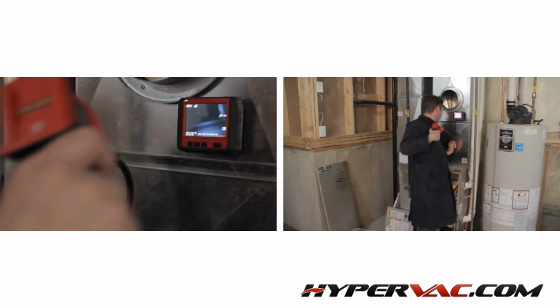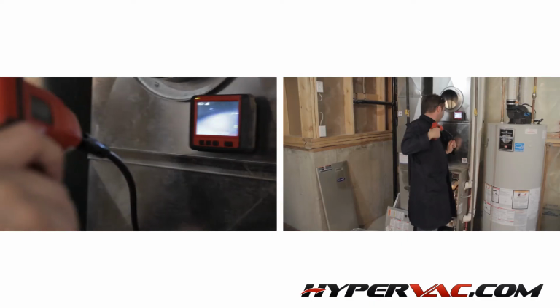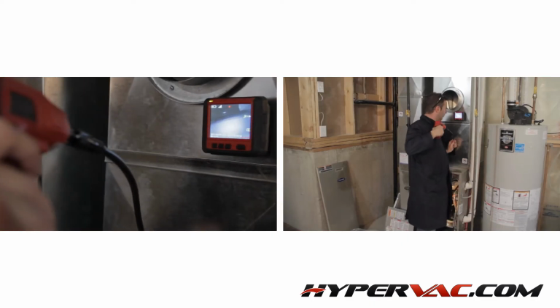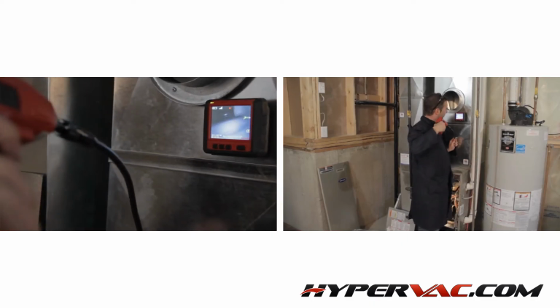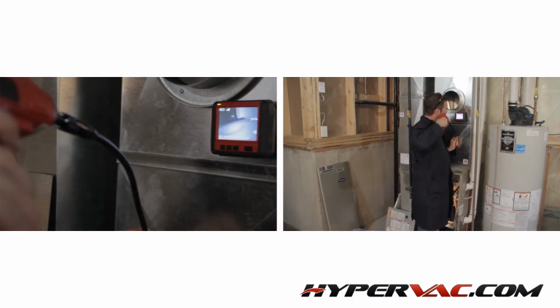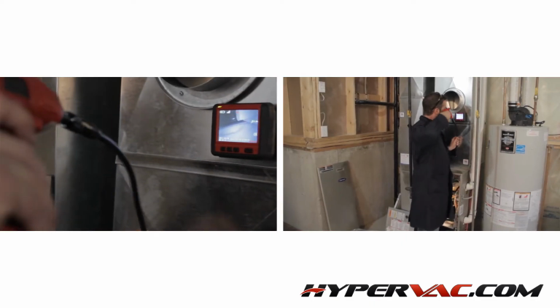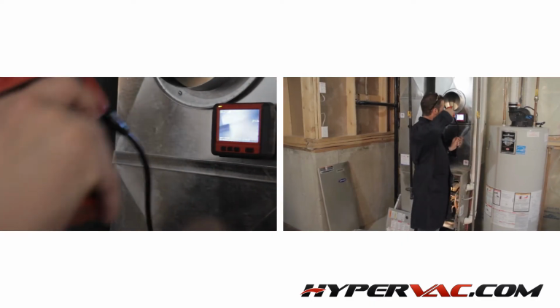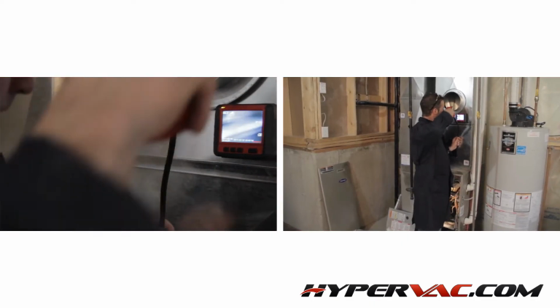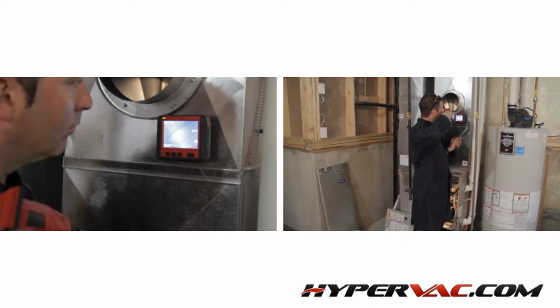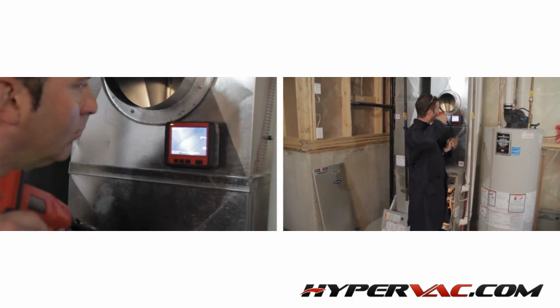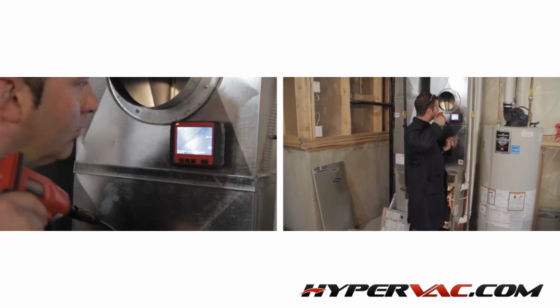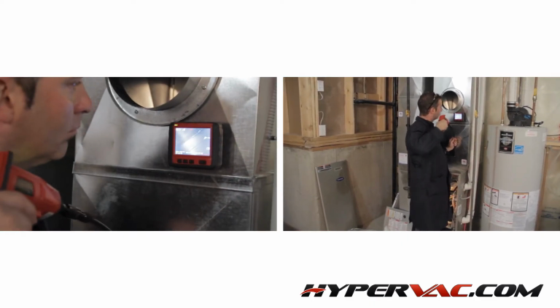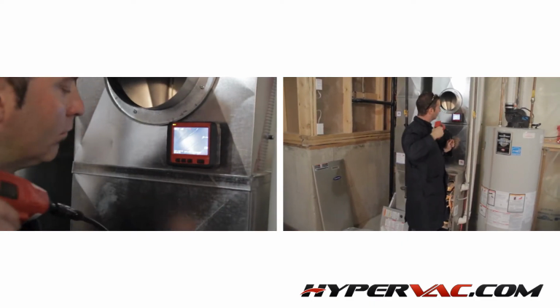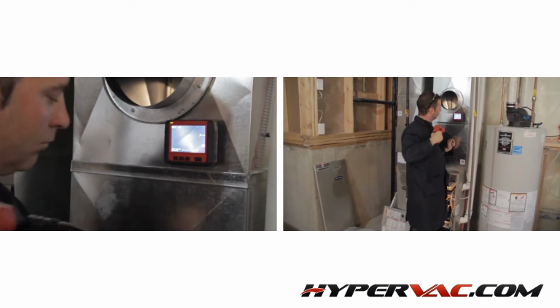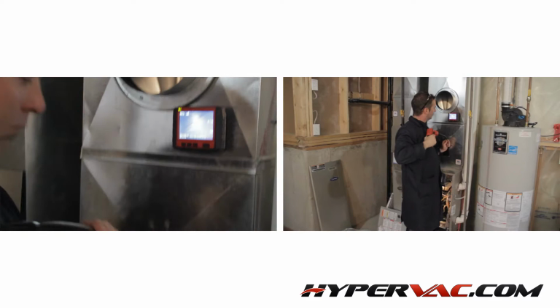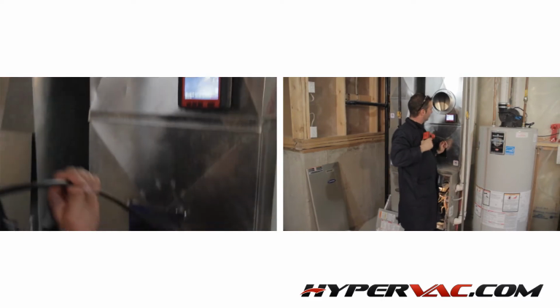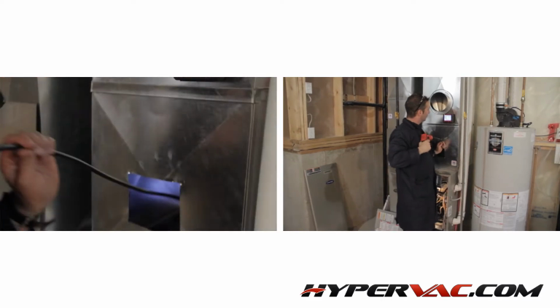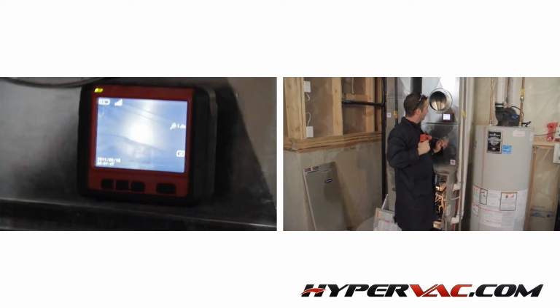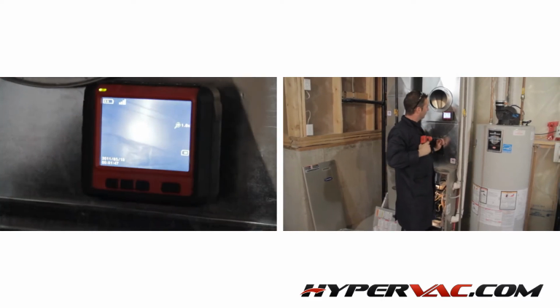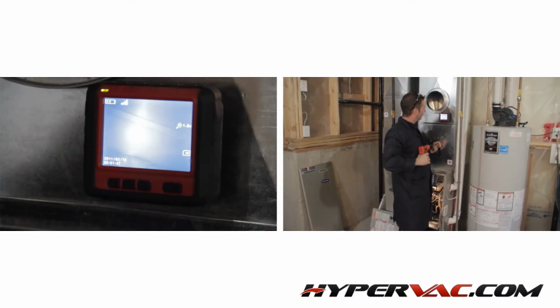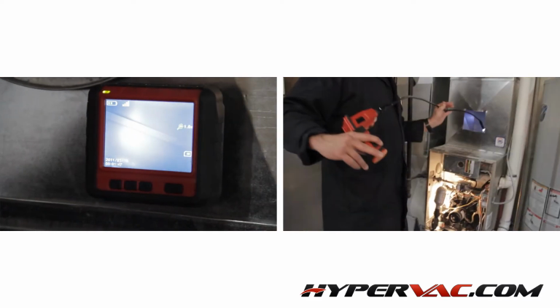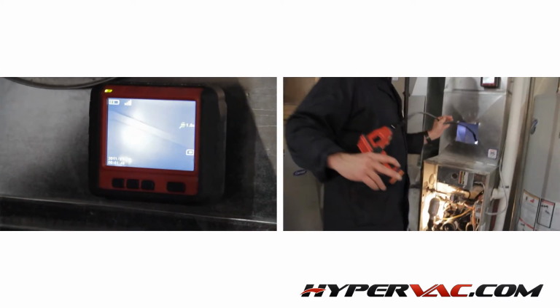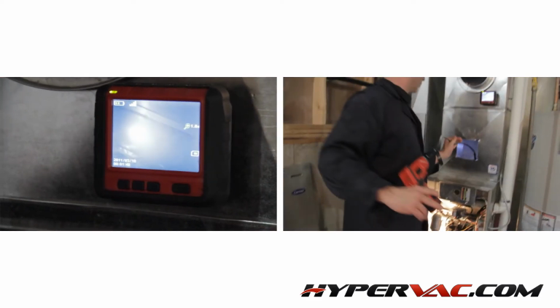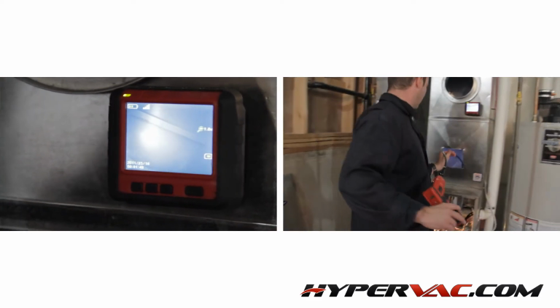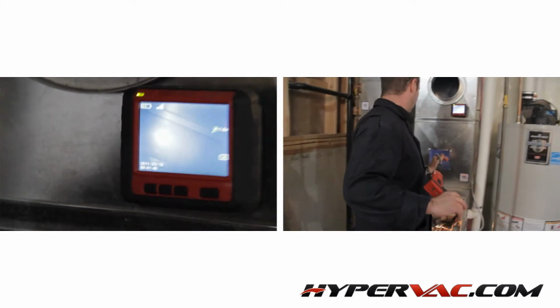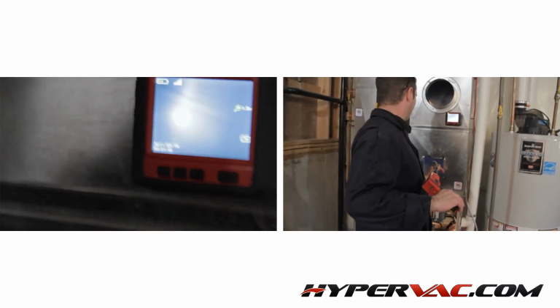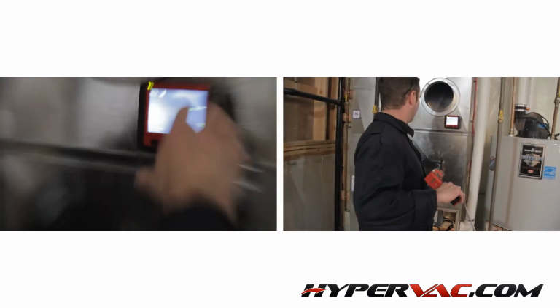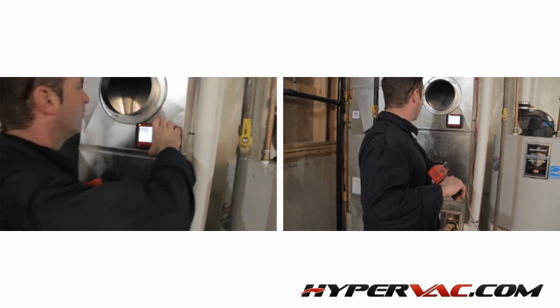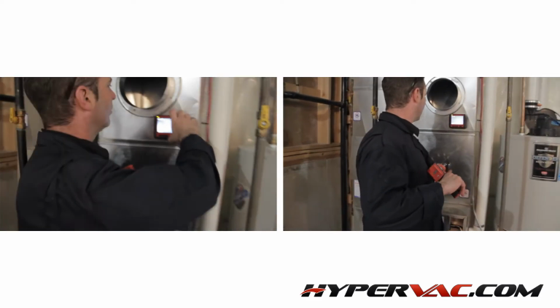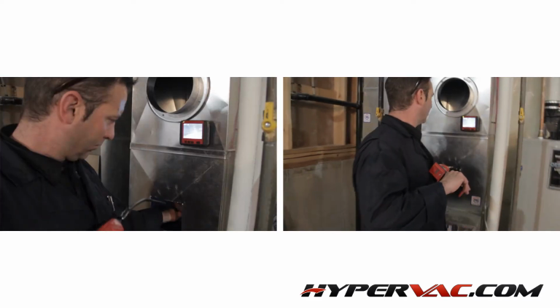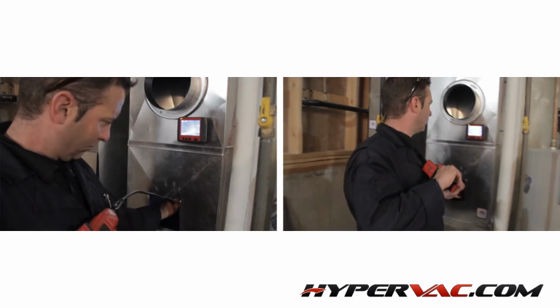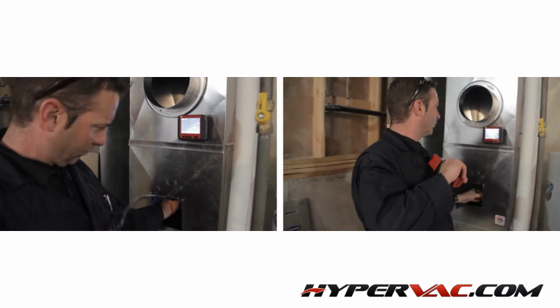Make sure you use the Copperview Snake Cam to inspect the heat exchanger to ensure they are clean and look for cracks or problems which may require repair or maintenance.